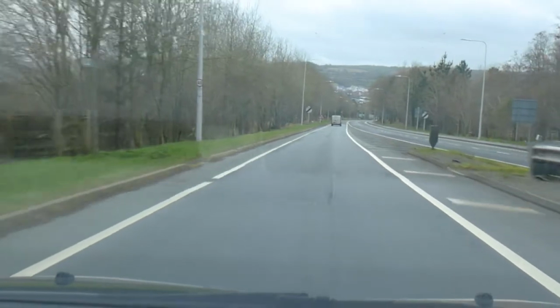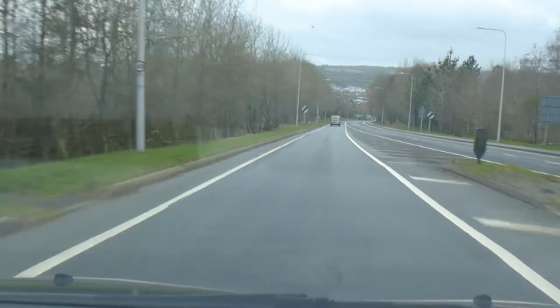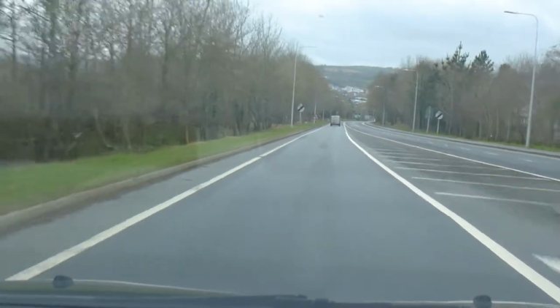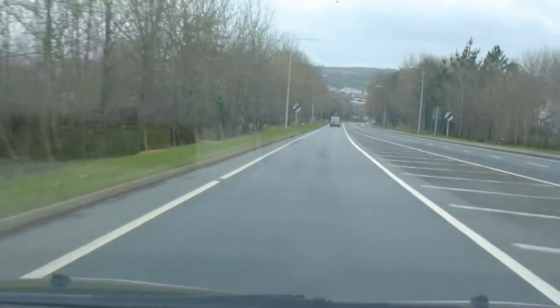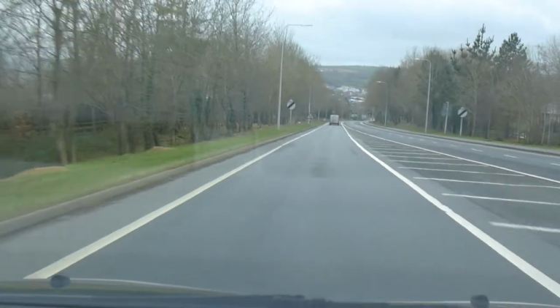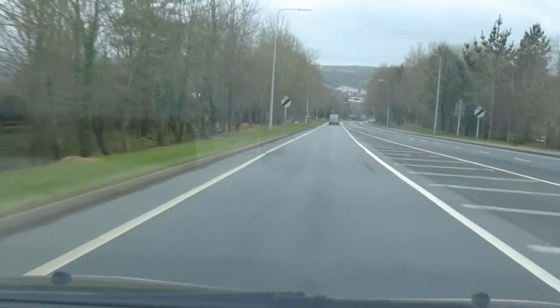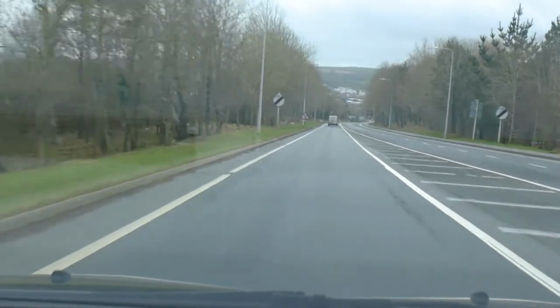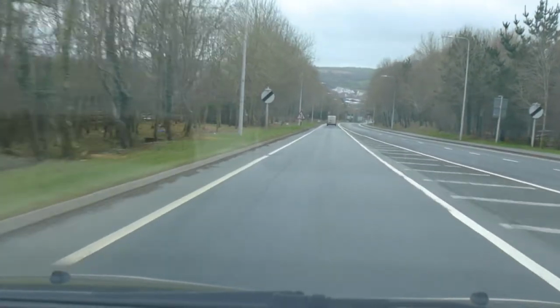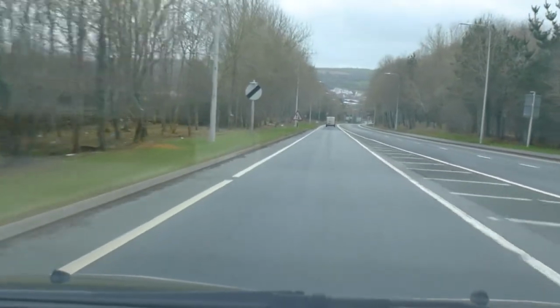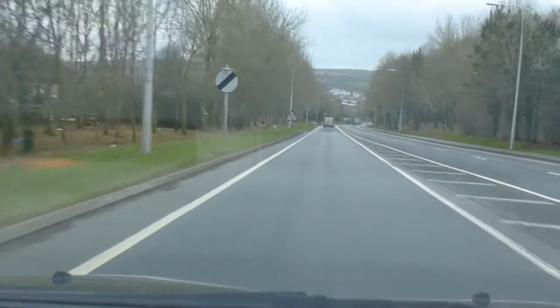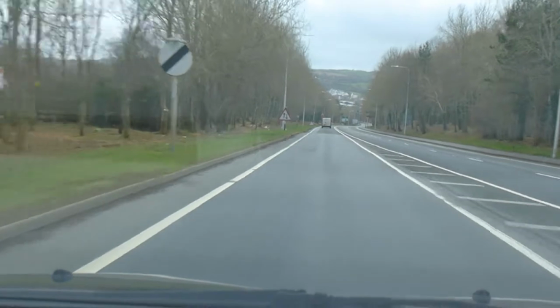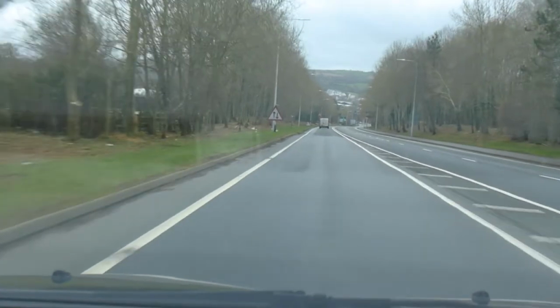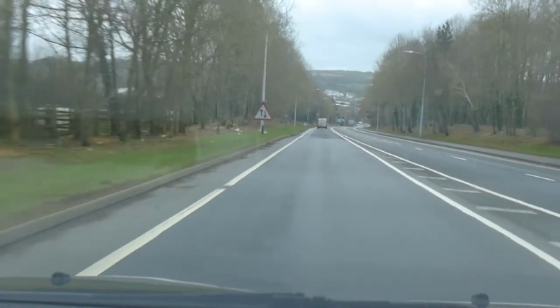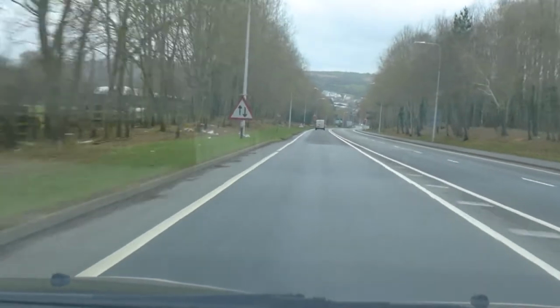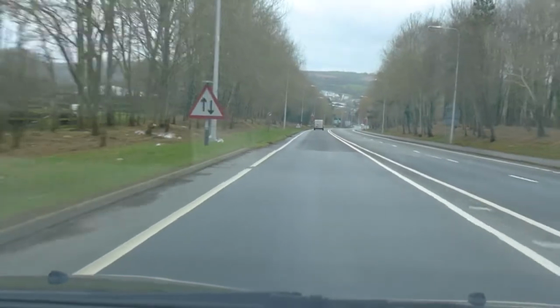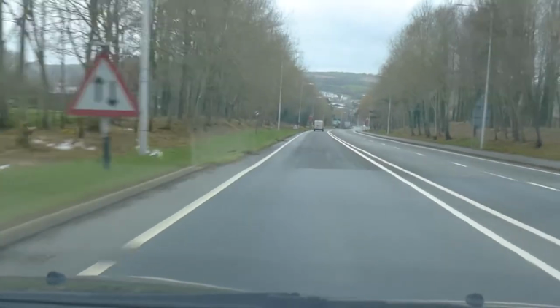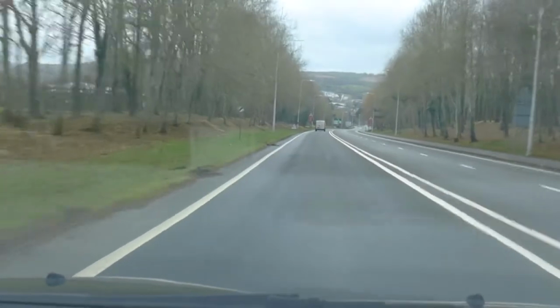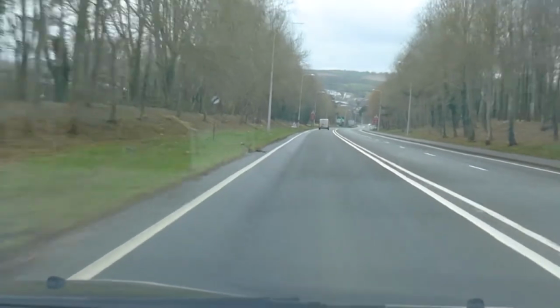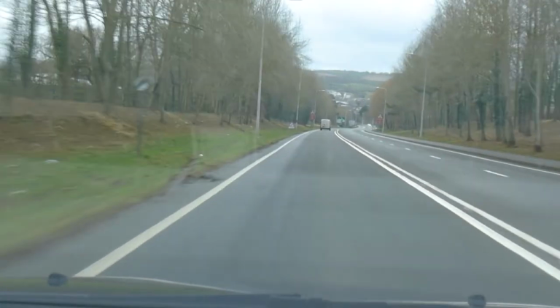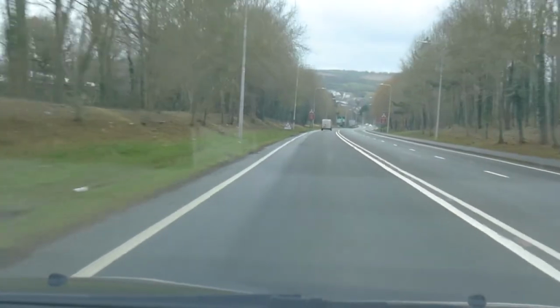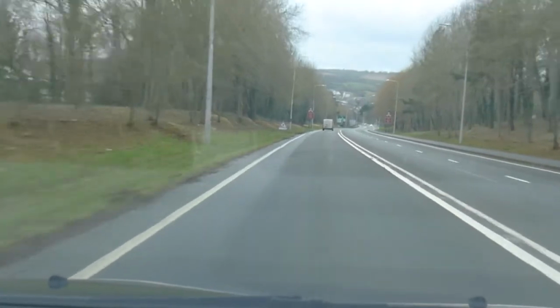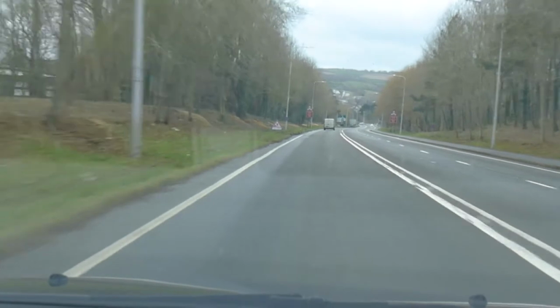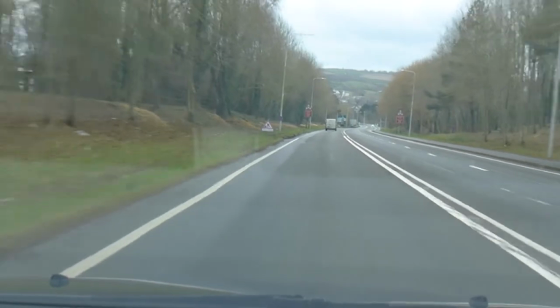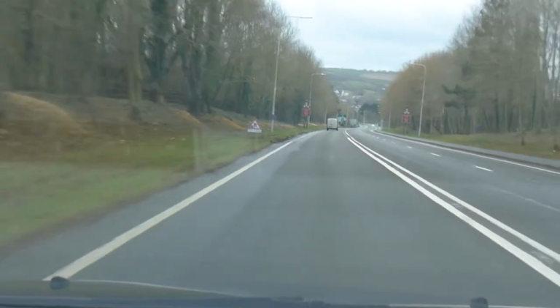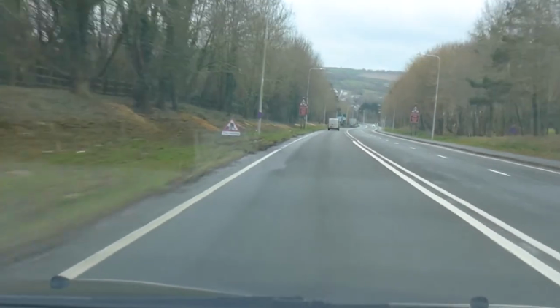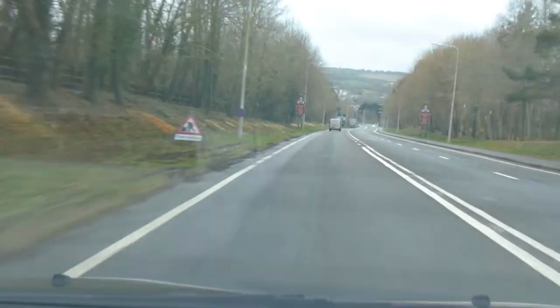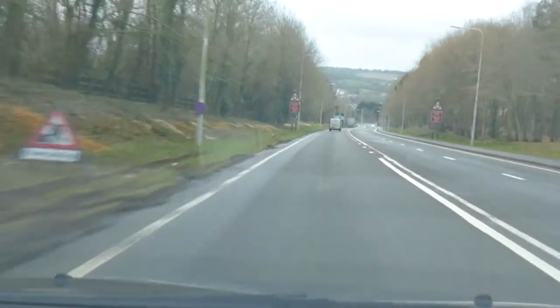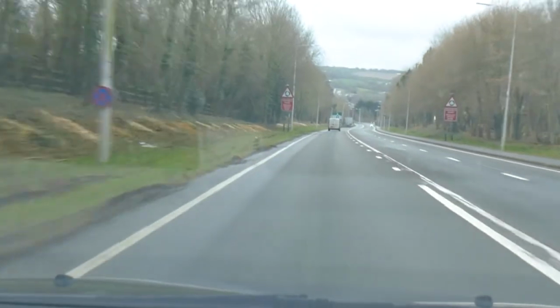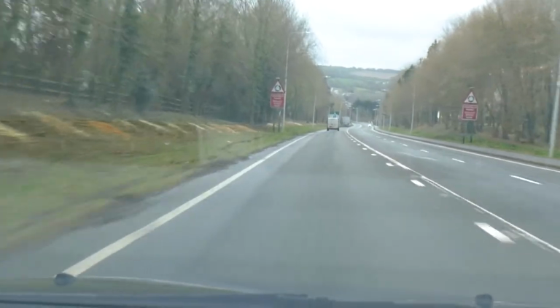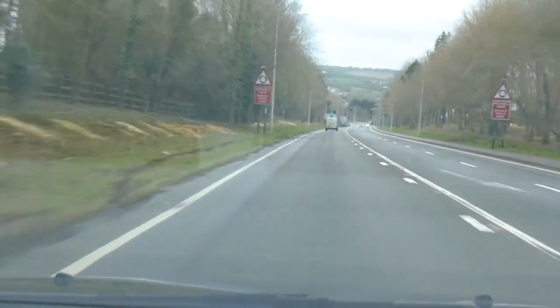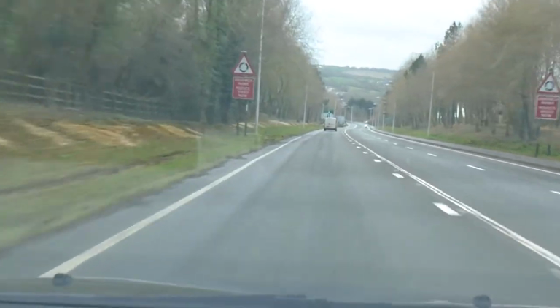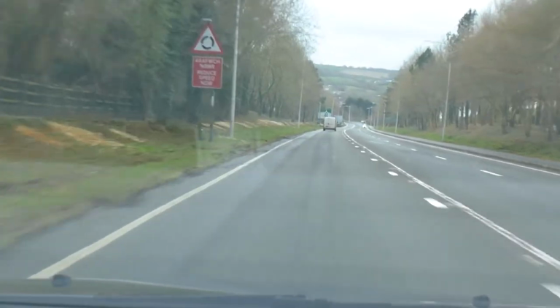We're just coming out of the 40 mile an hour zone and it's going to be 60 miles an hour down to the roundabout. We can either turn right back into town or up to the top roundabout where we might carry on further or turn right back into town.